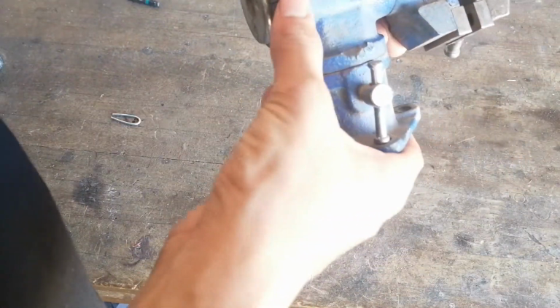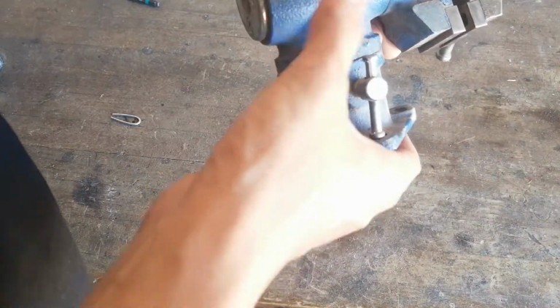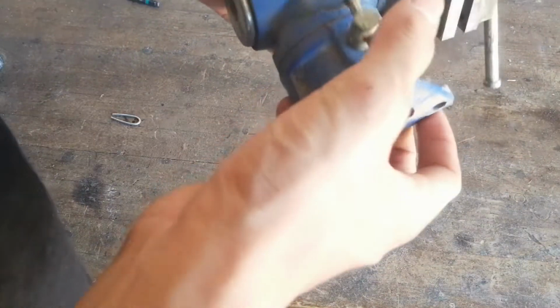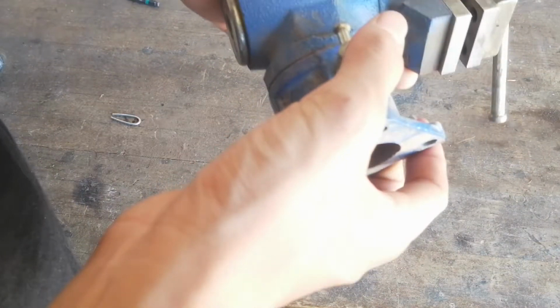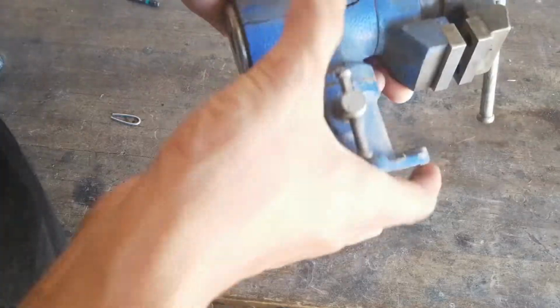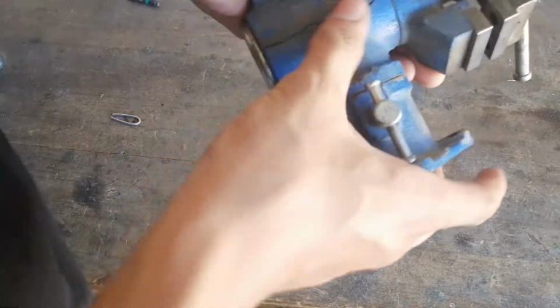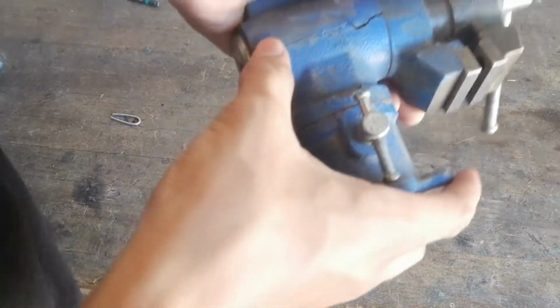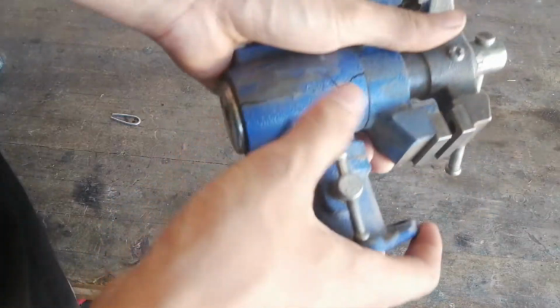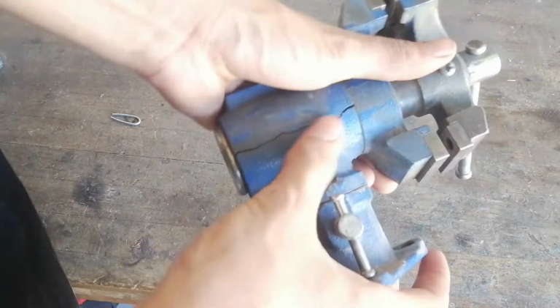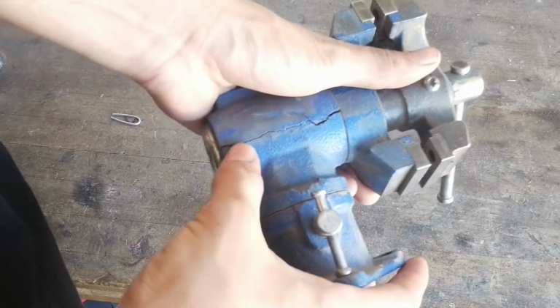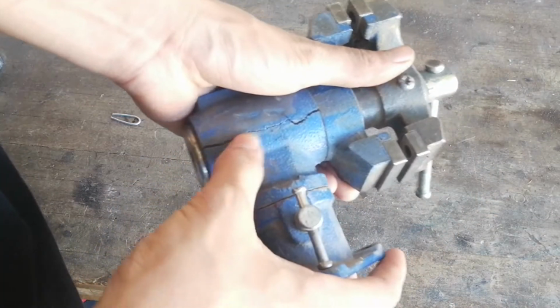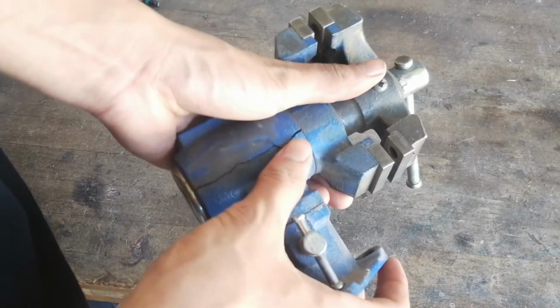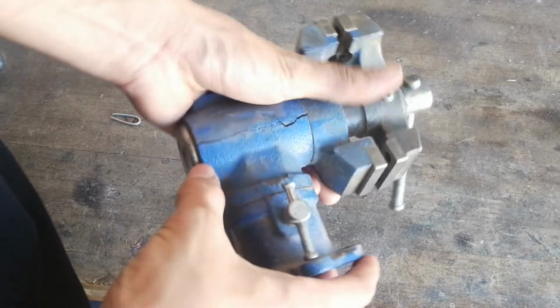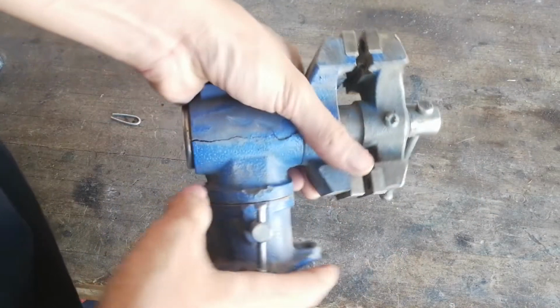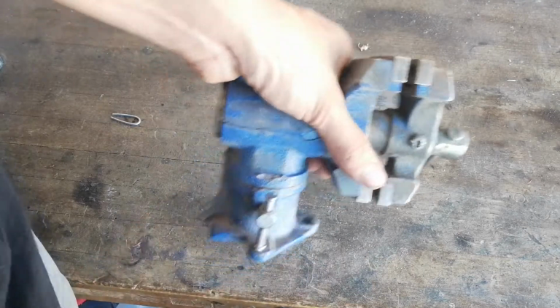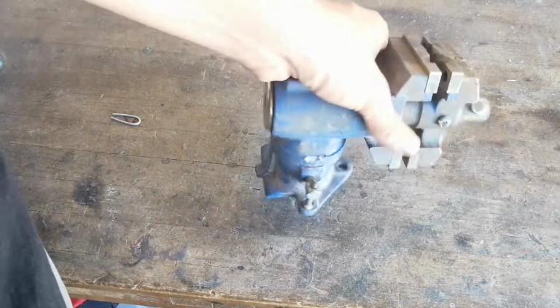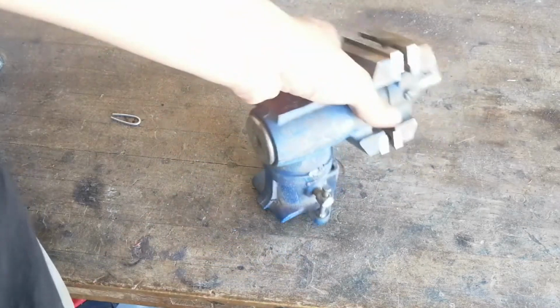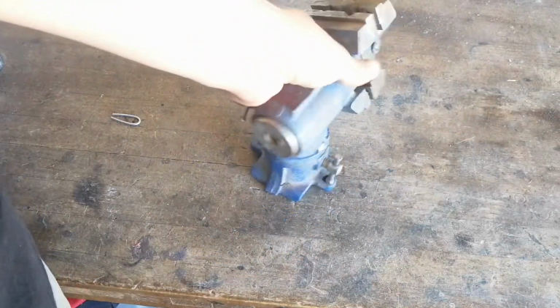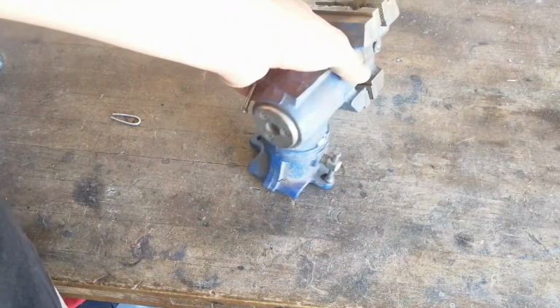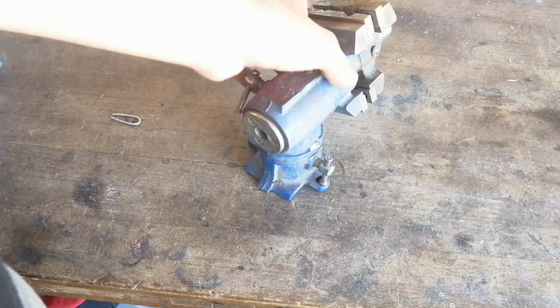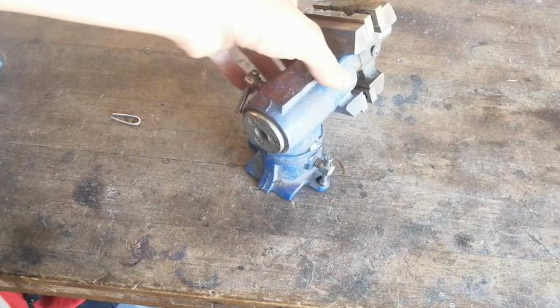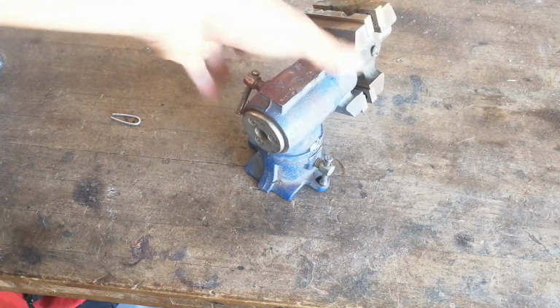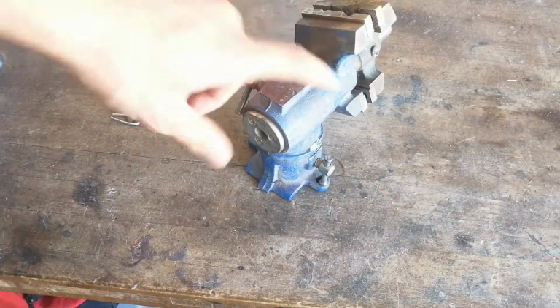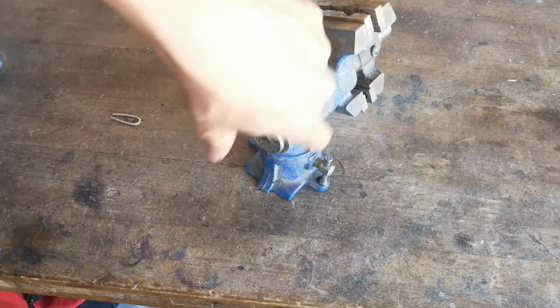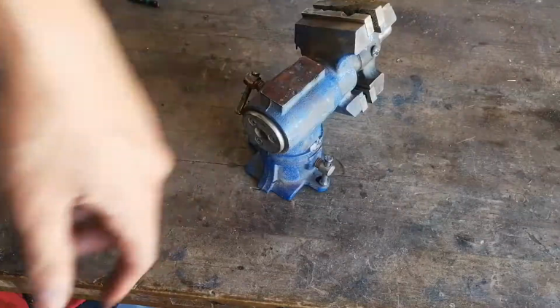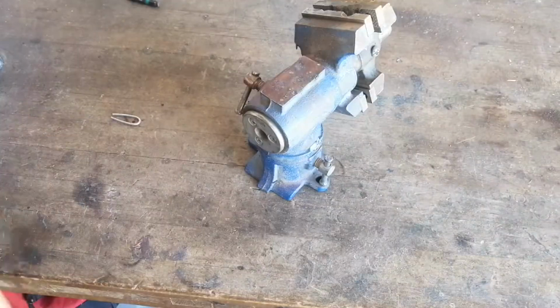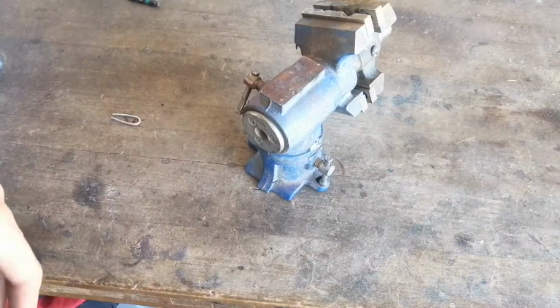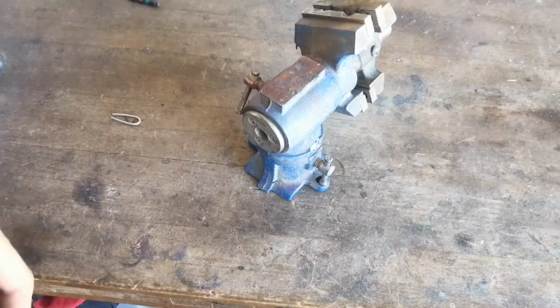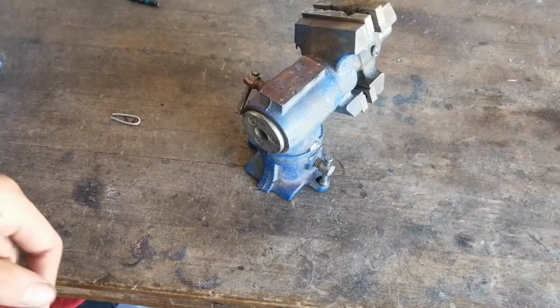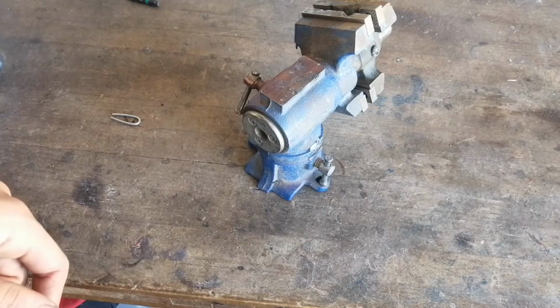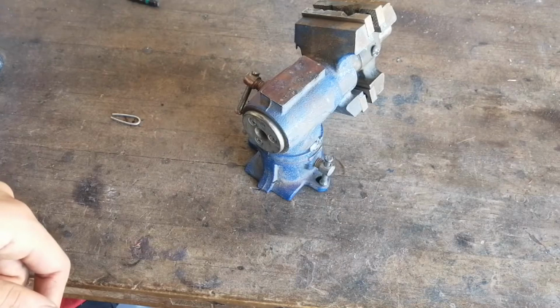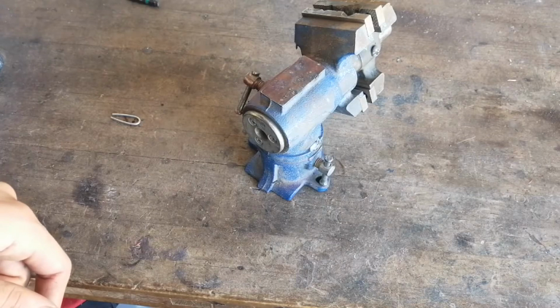Problem is it developed a crack here, so we're gonna see if we can weld that. First thing I'm gonna do is take the vise apart and grind down the area to be welded.